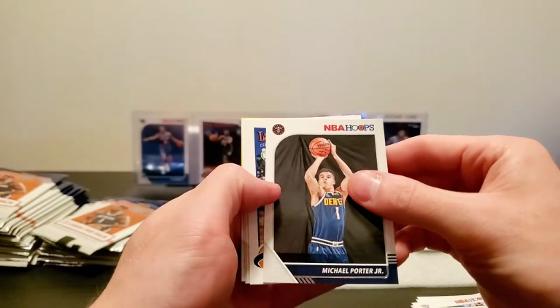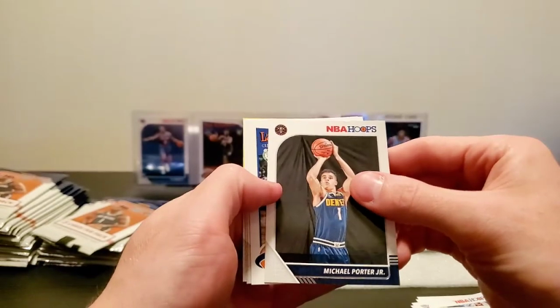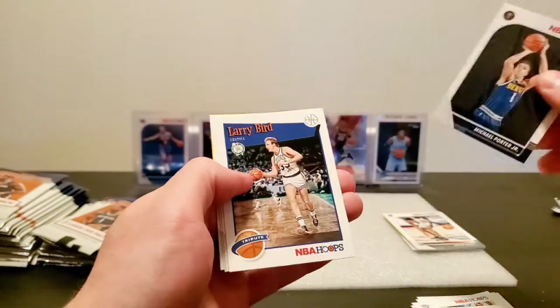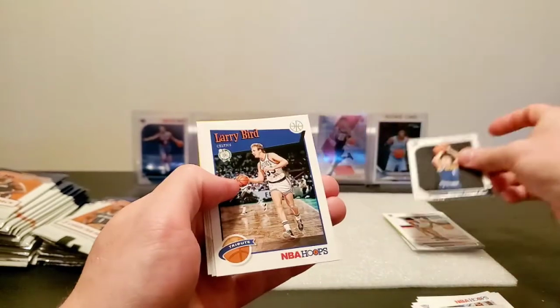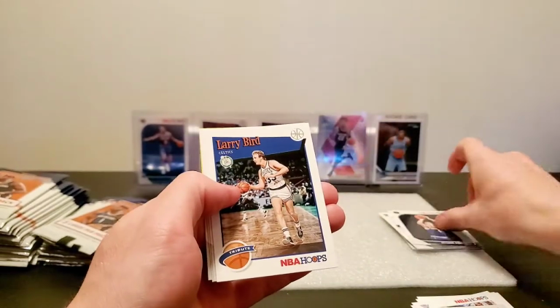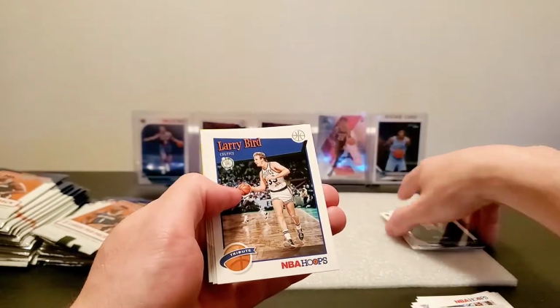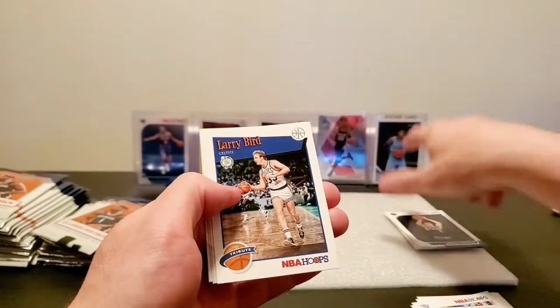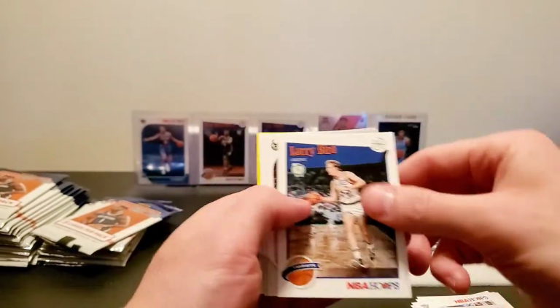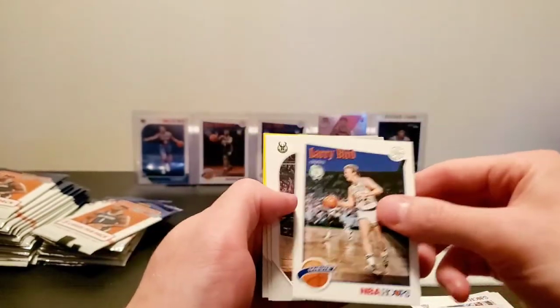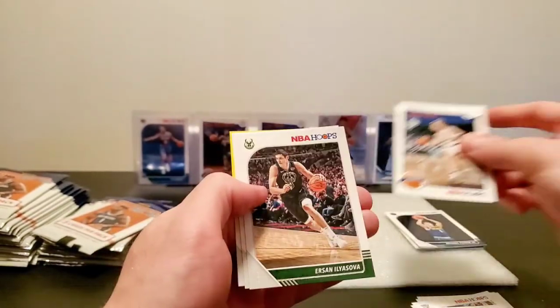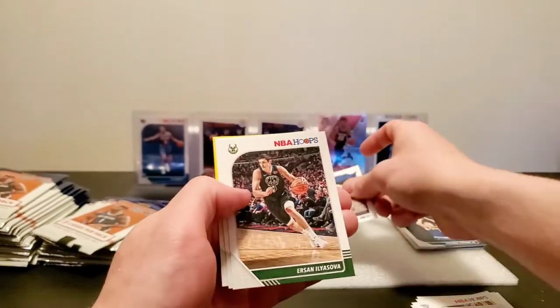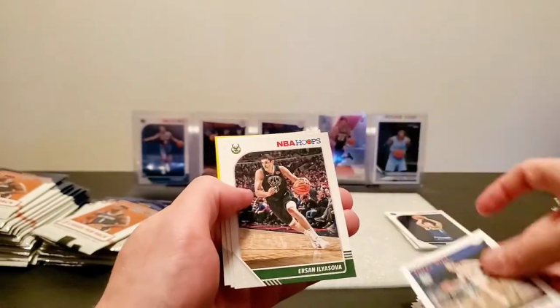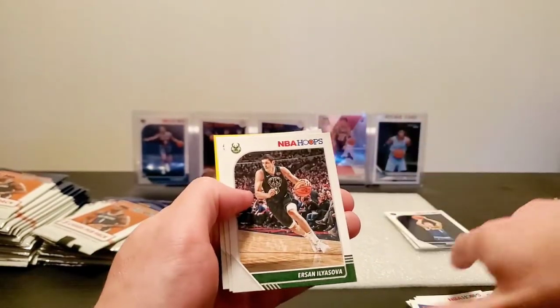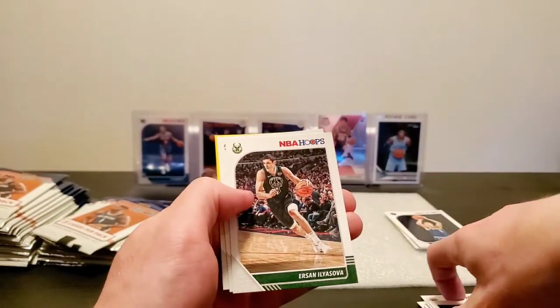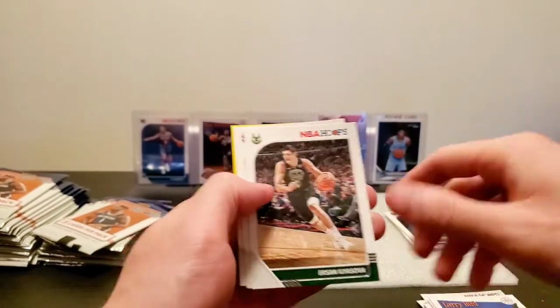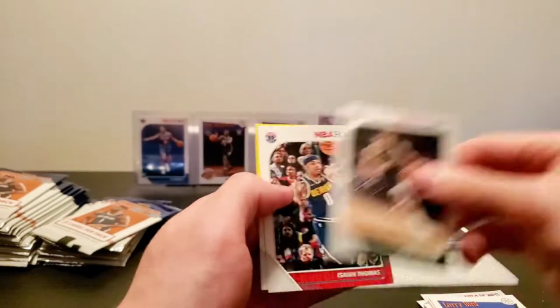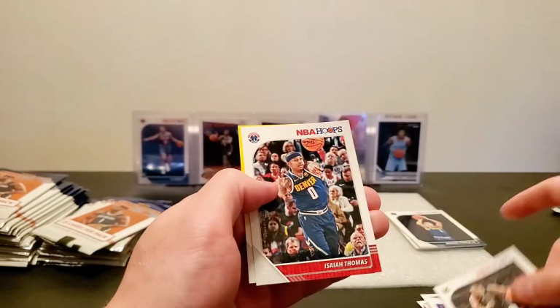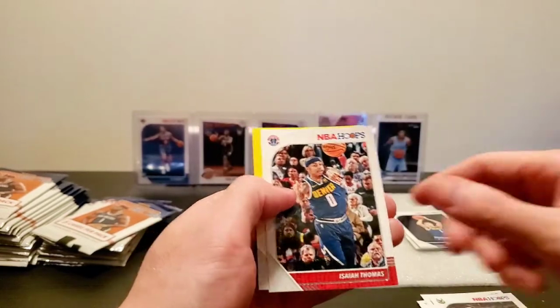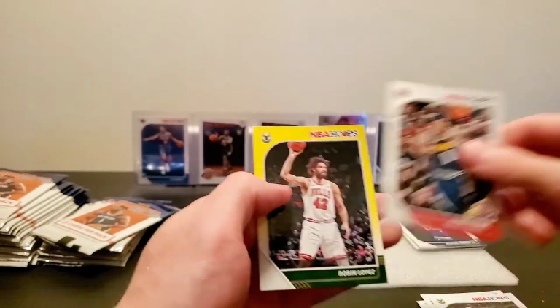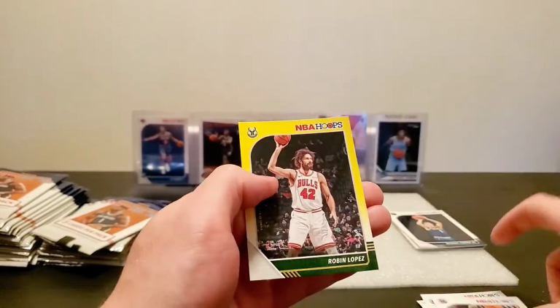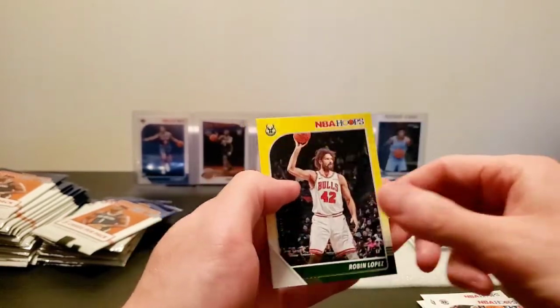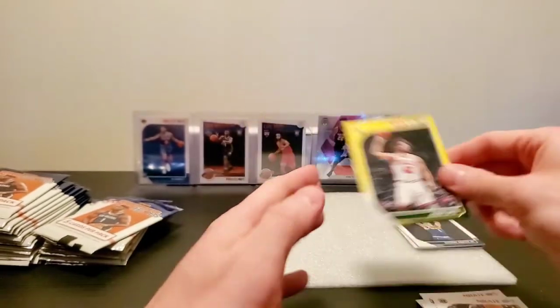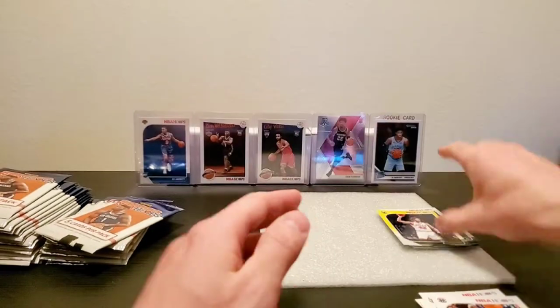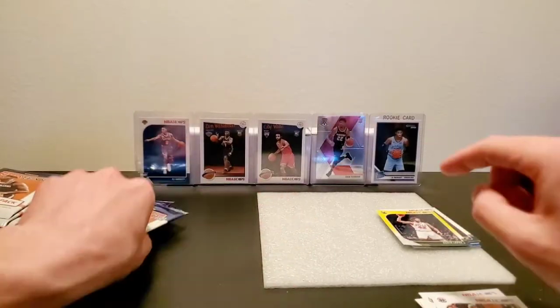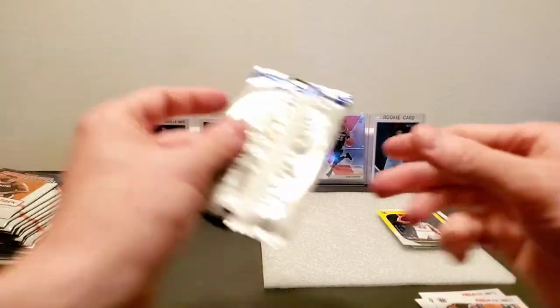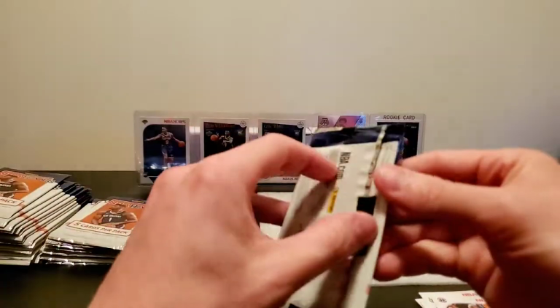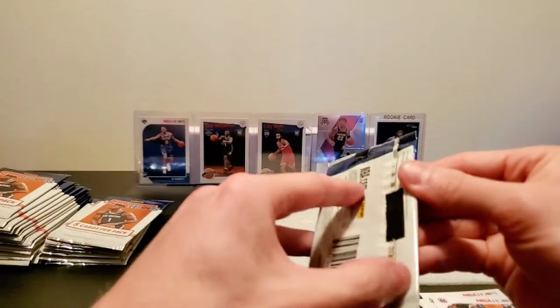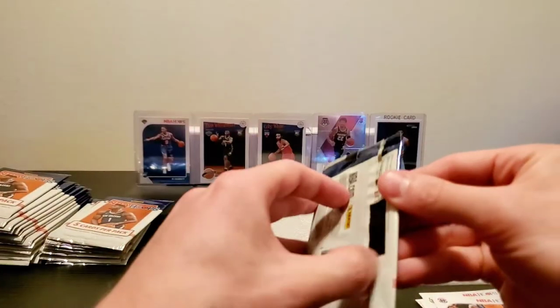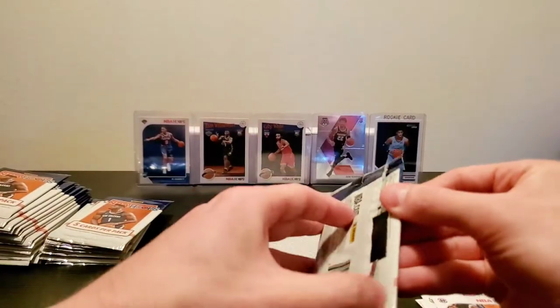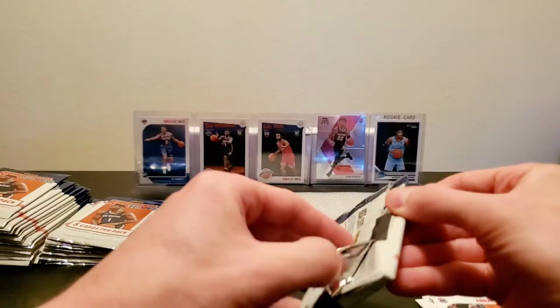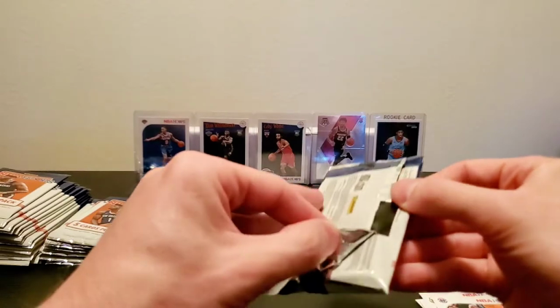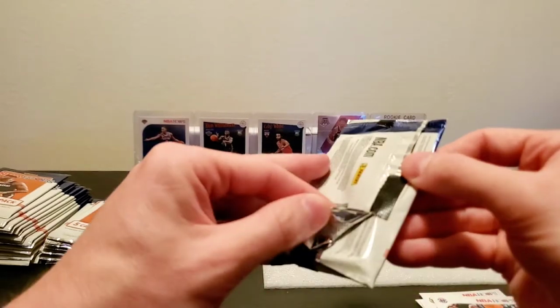Michael Porter Jr., not bad. Larry Bird tribute, Isaiah Thomas, and Robin Lopez yellow parallel.